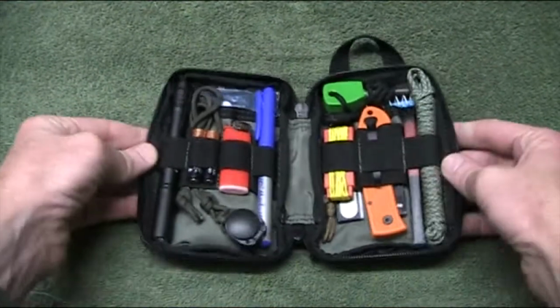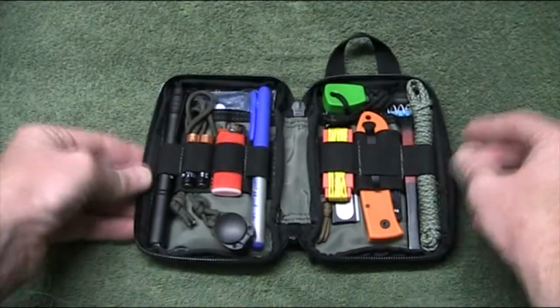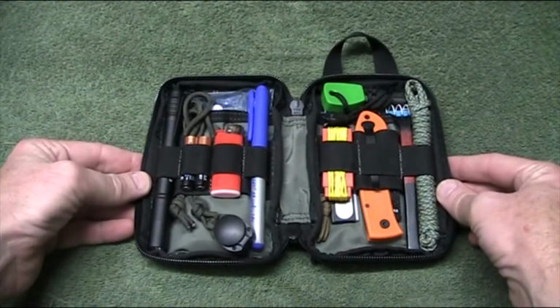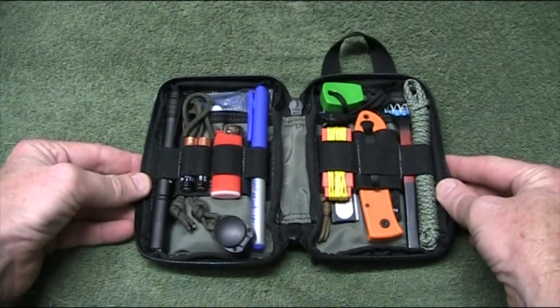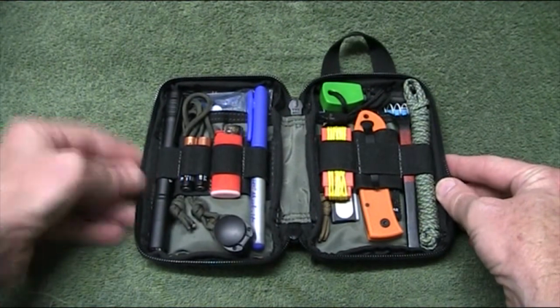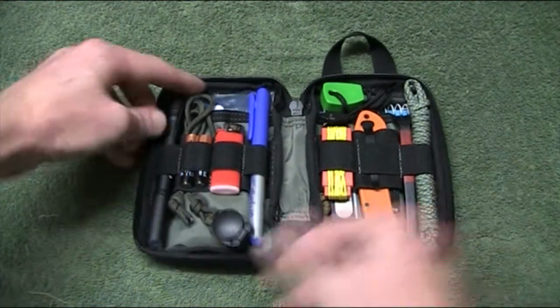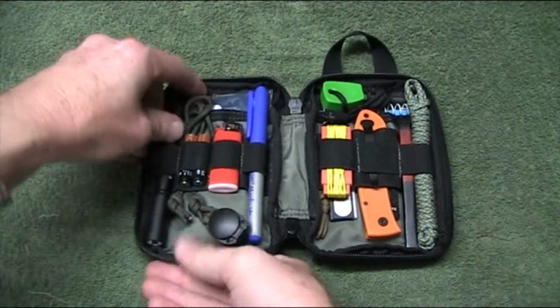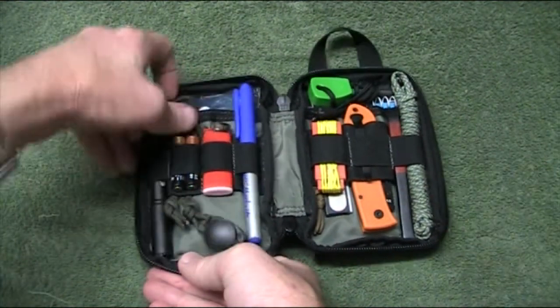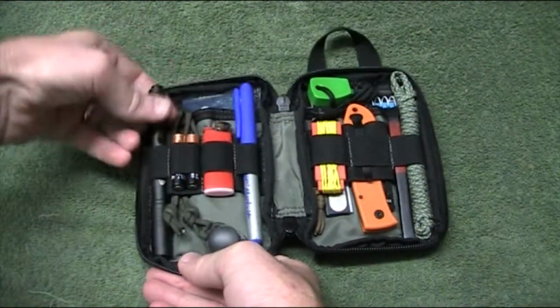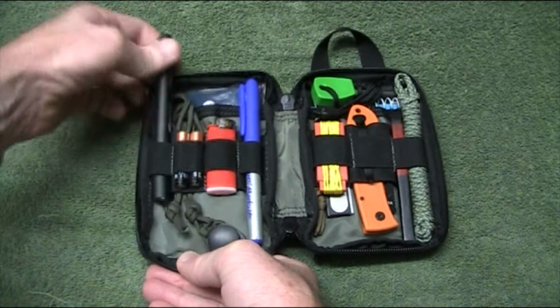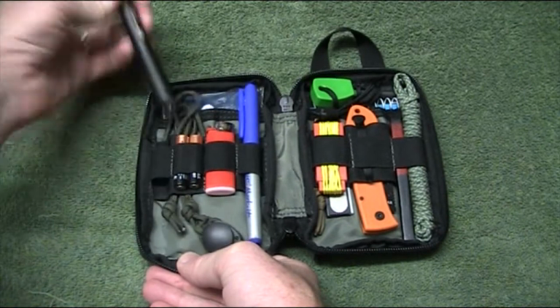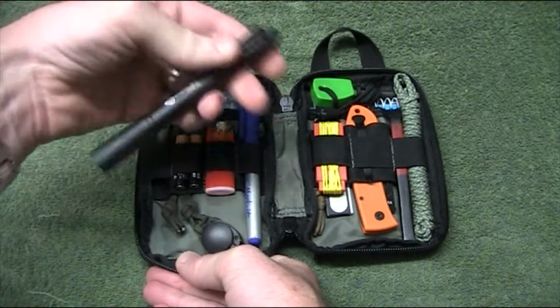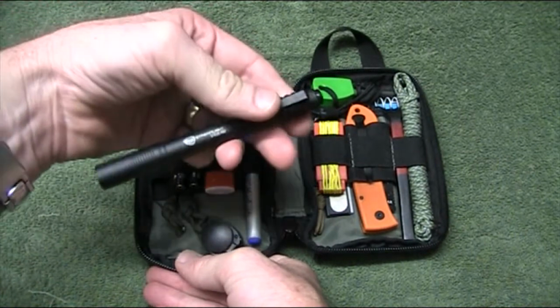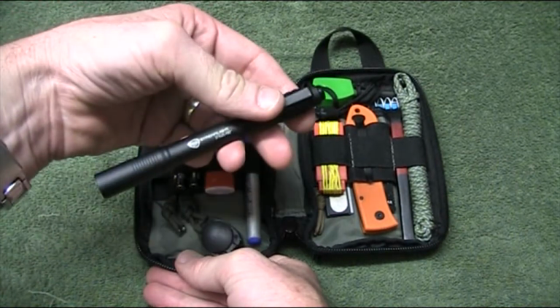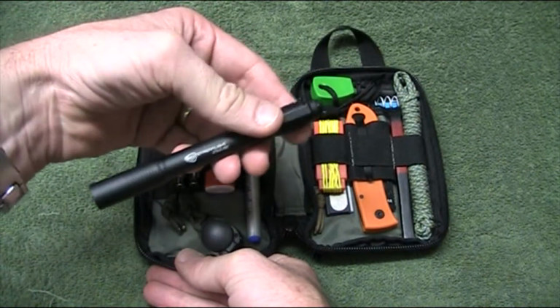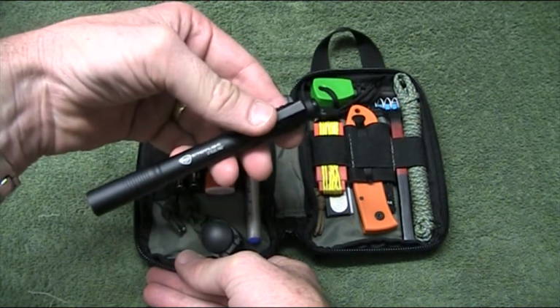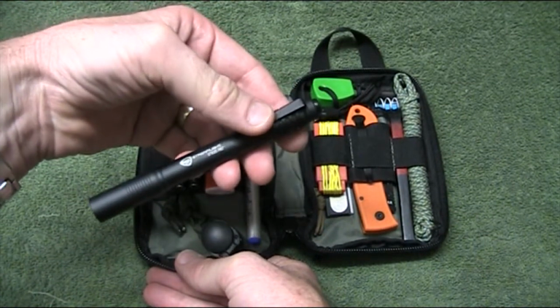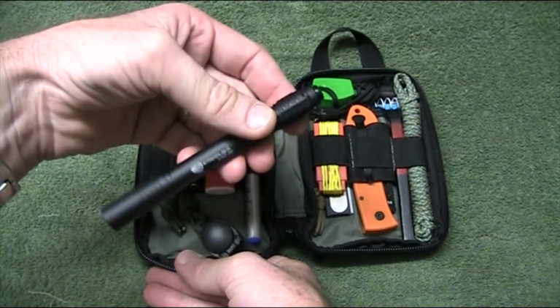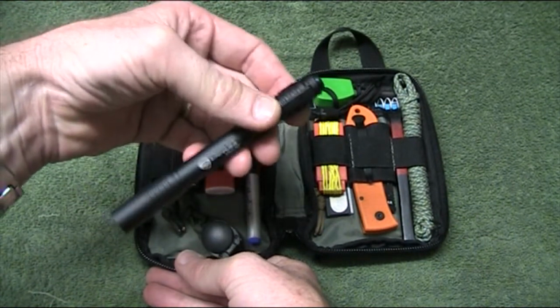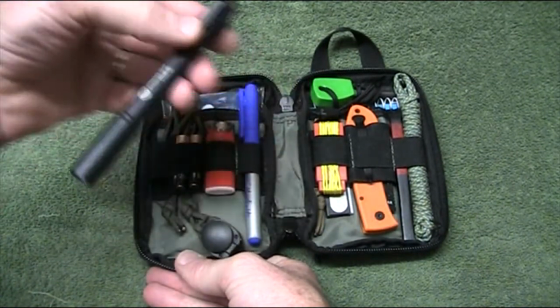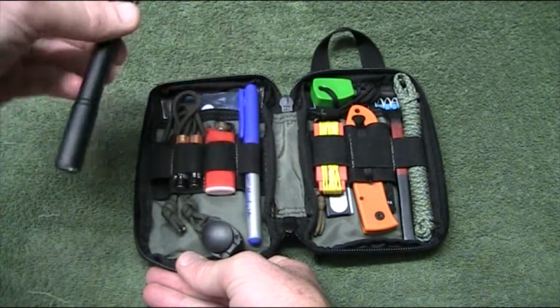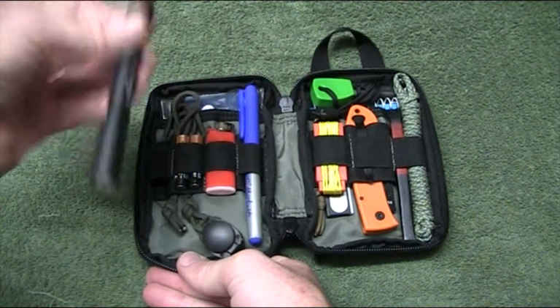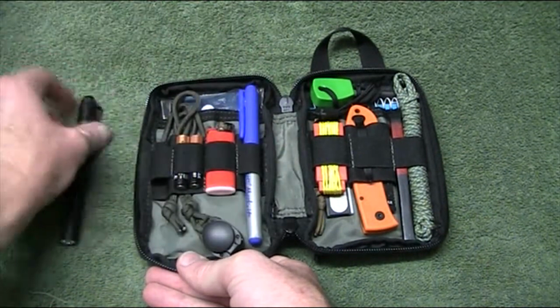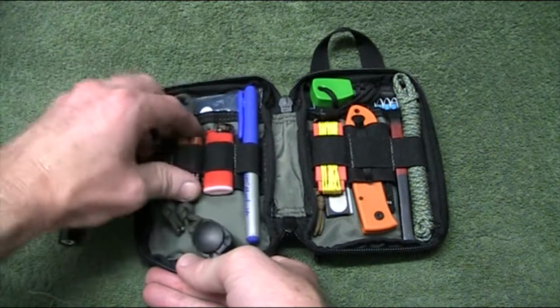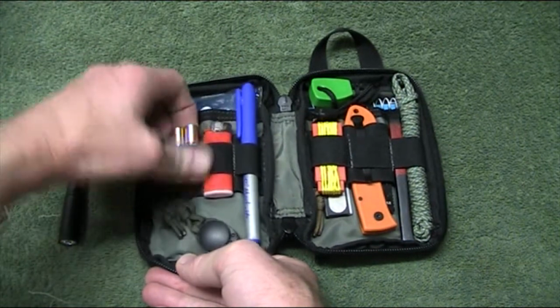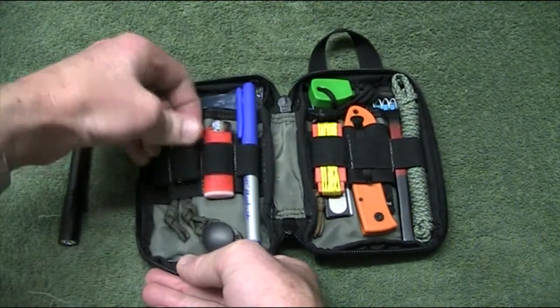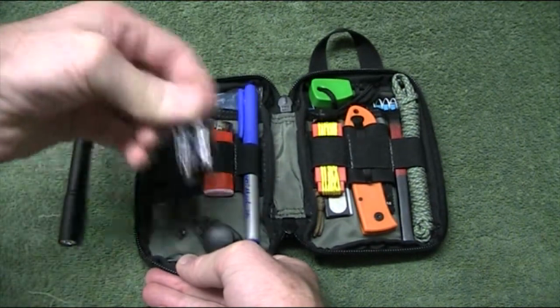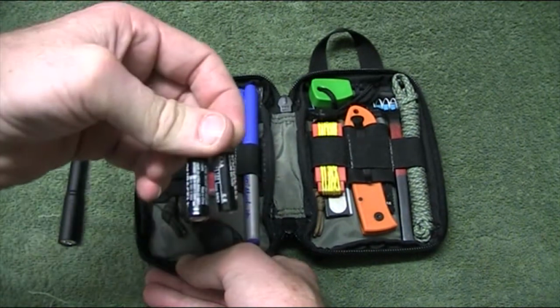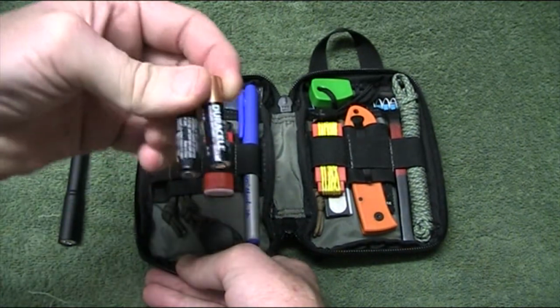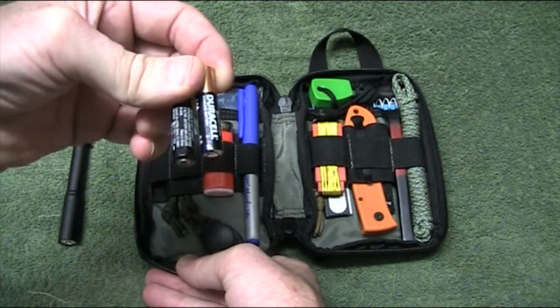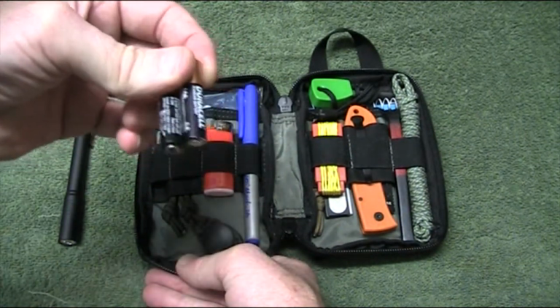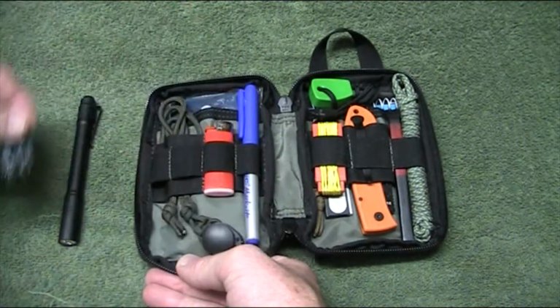As you can see I've got a fair bit of gear on board. I've got a Streamlight Stylus Pro — that's a two AAA flashlight in that side — and company in that, two spare AAA batteries.